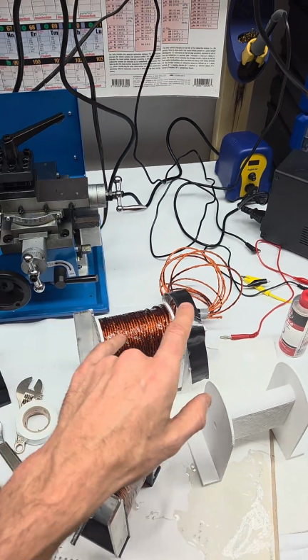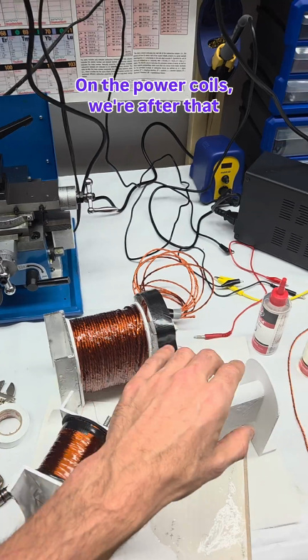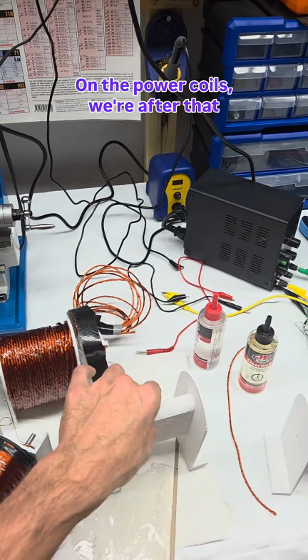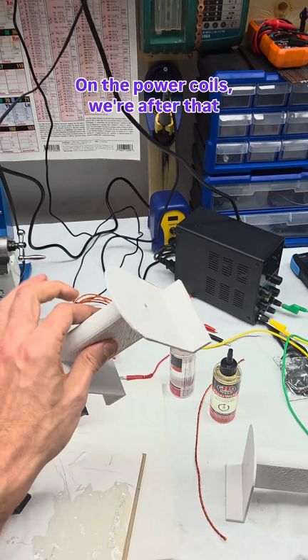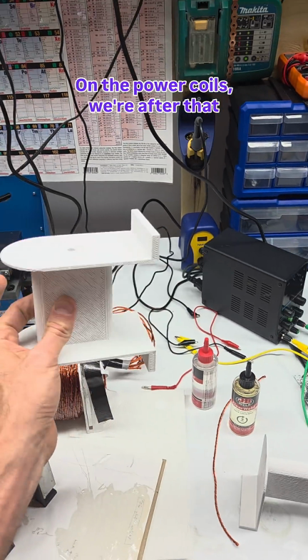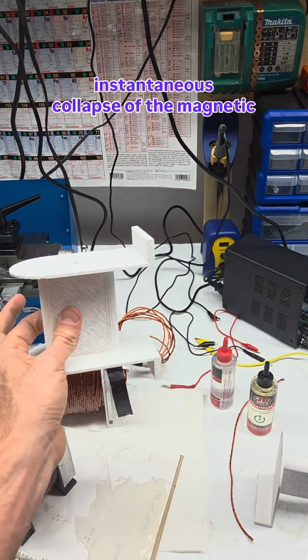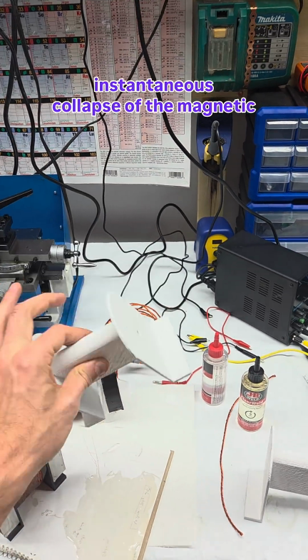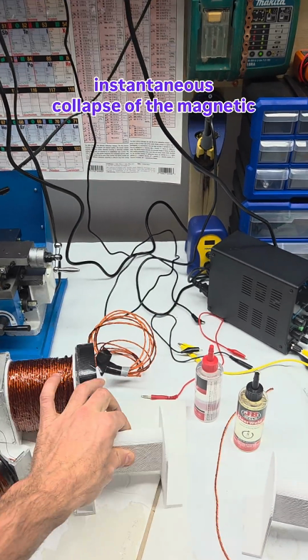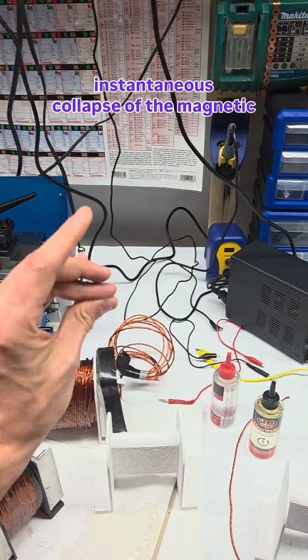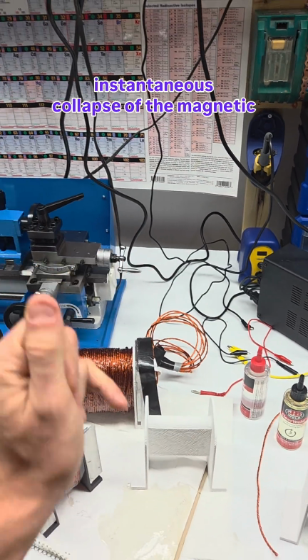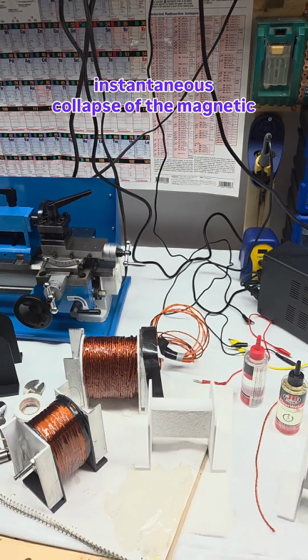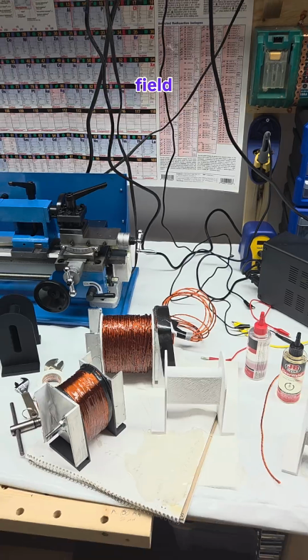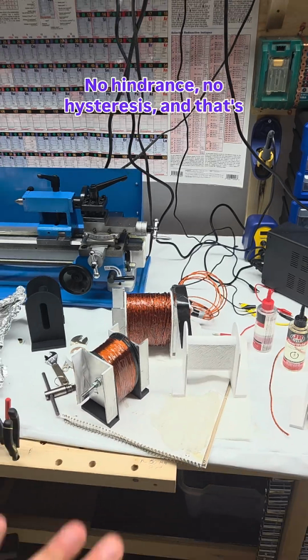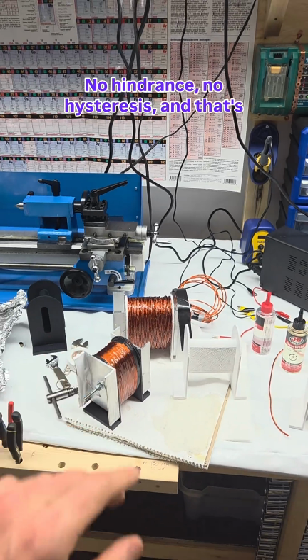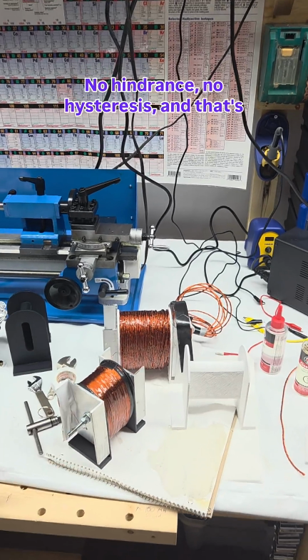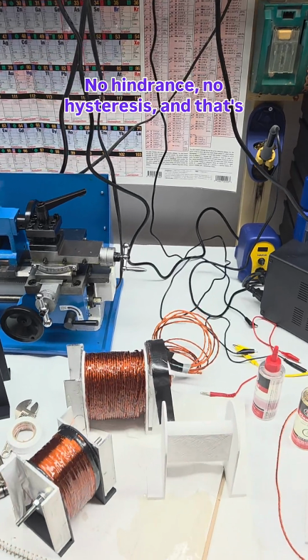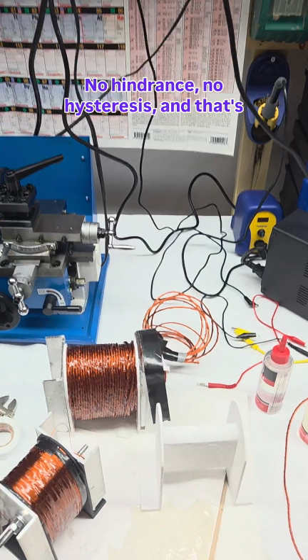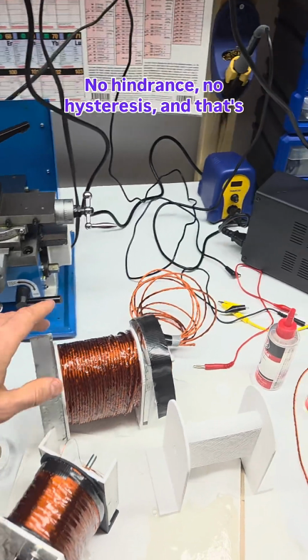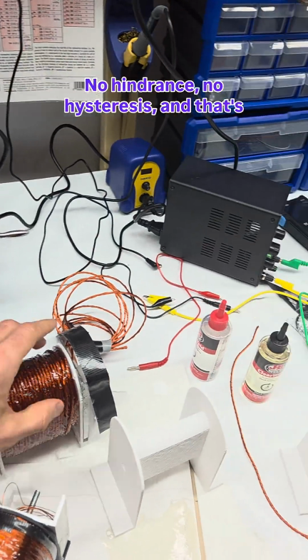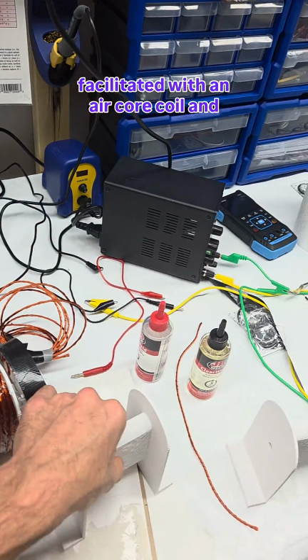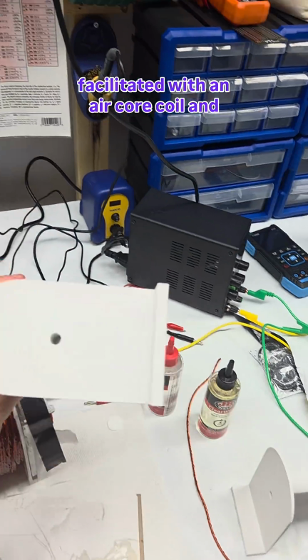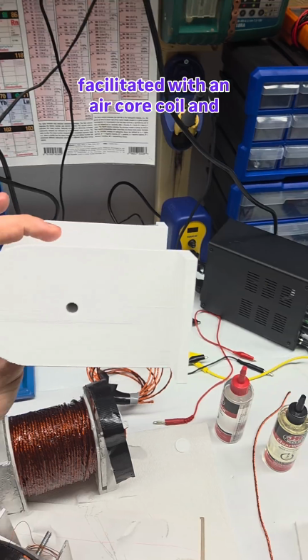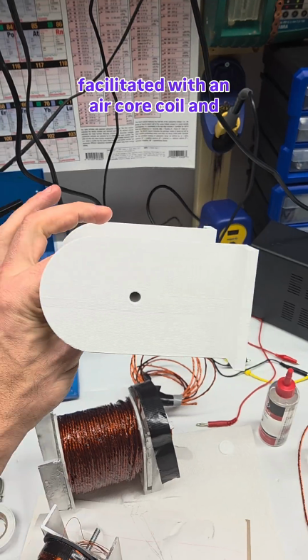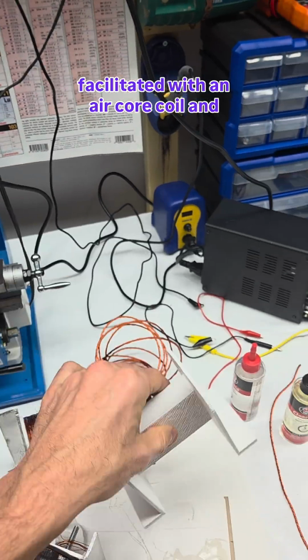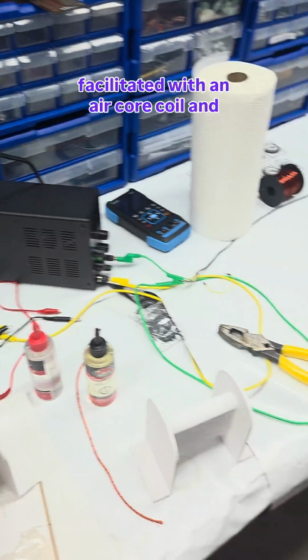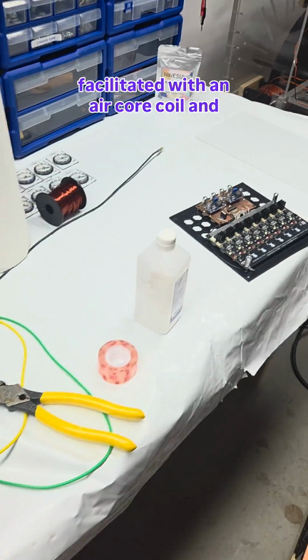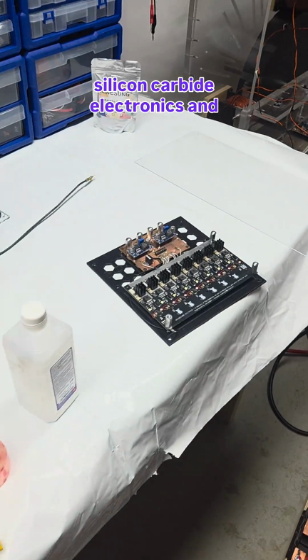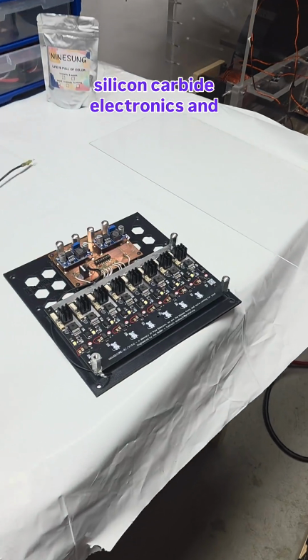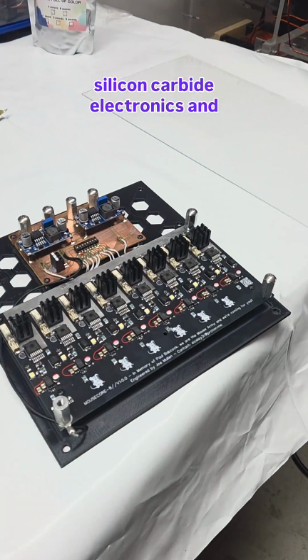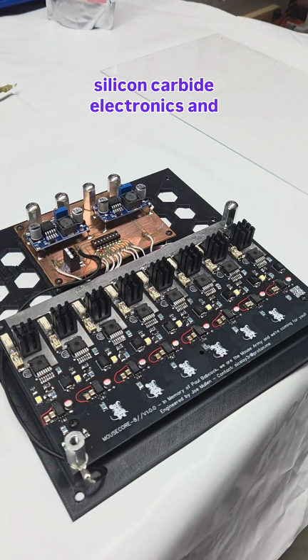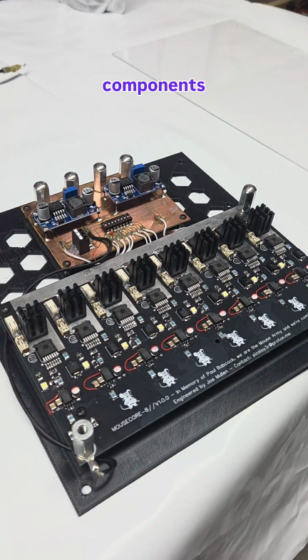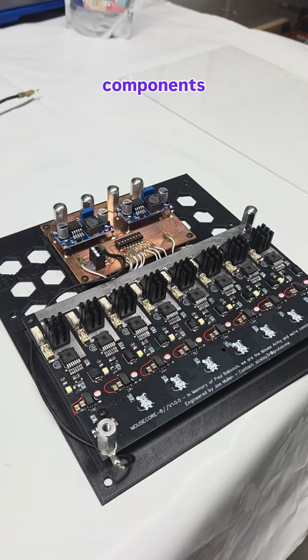On the power coils, we're after that instantaneous collapse of the magnetic field — no hindrance, no hysteresis. That's facilitated with an air core coil and silicon carbide electronics and components.